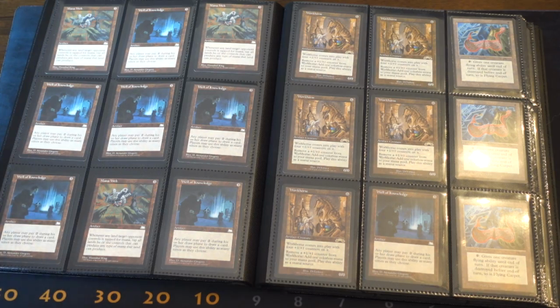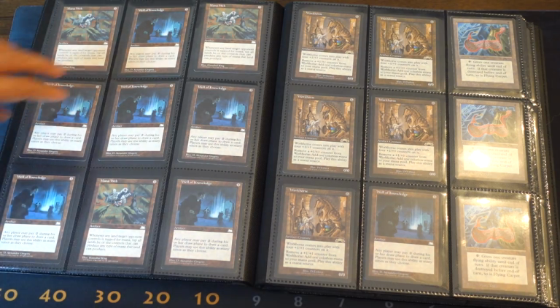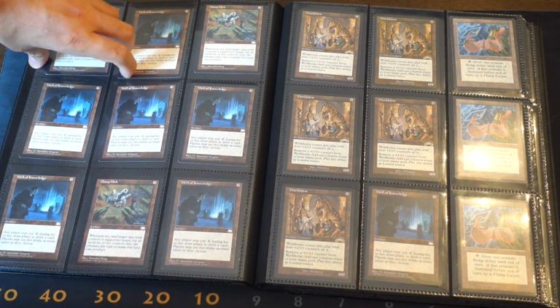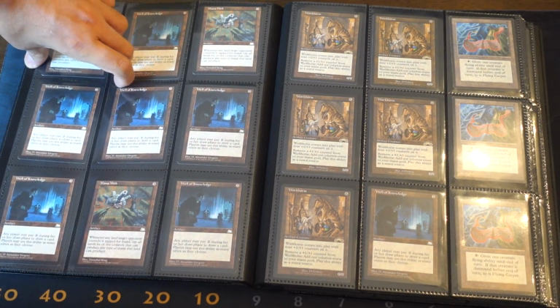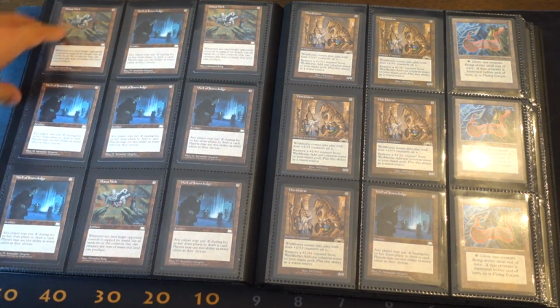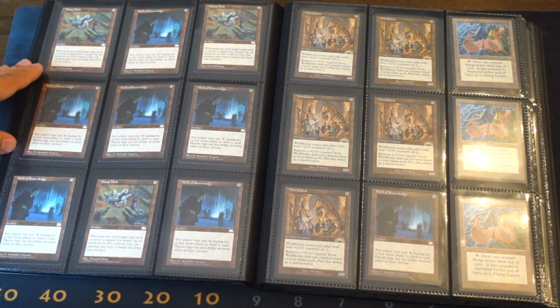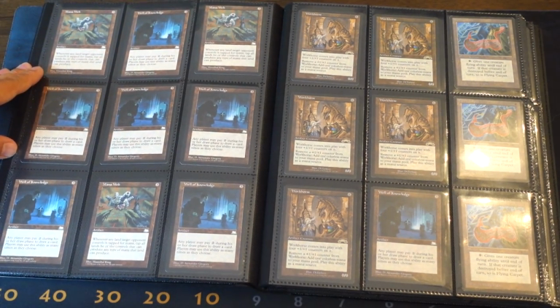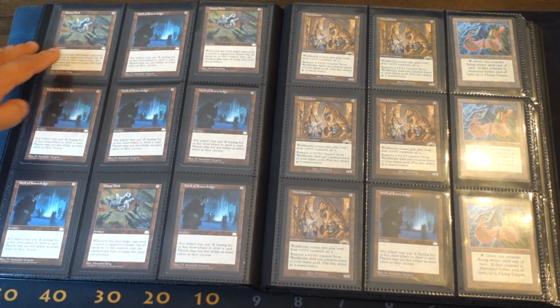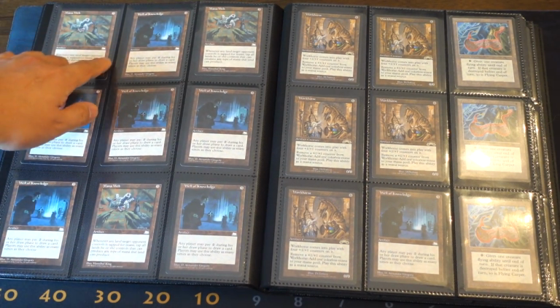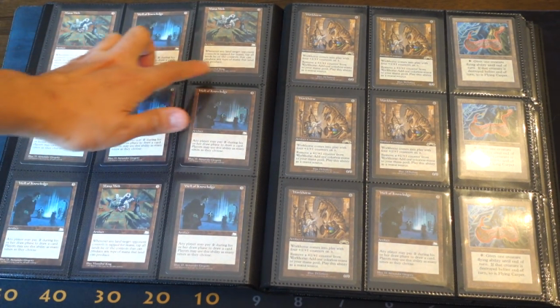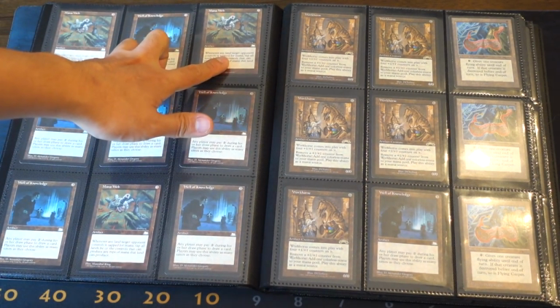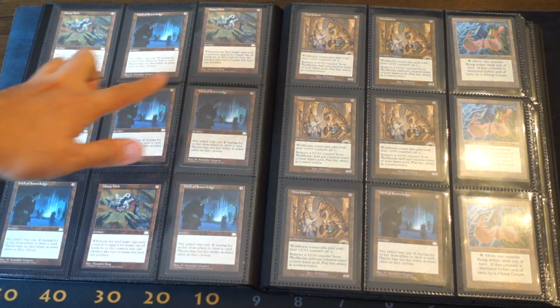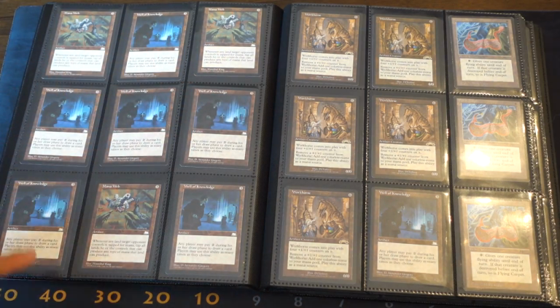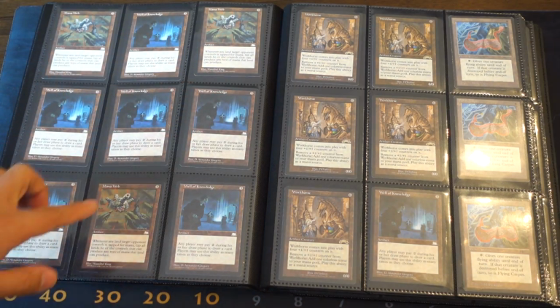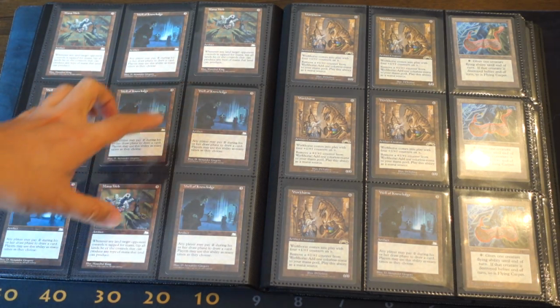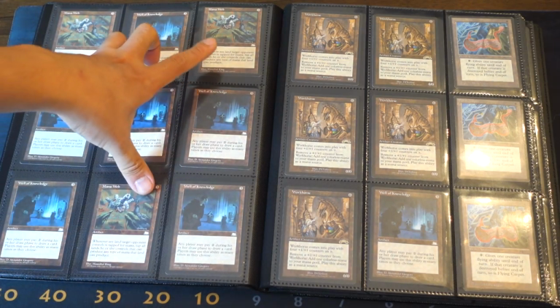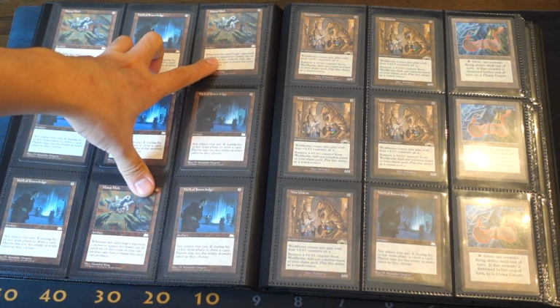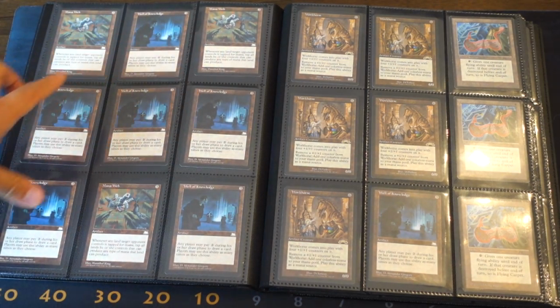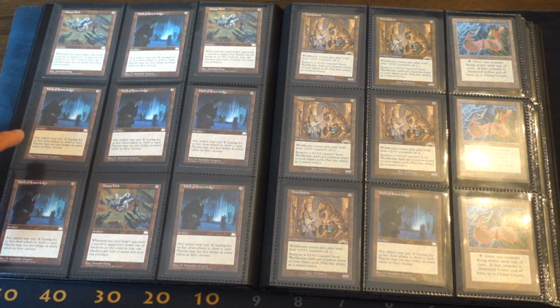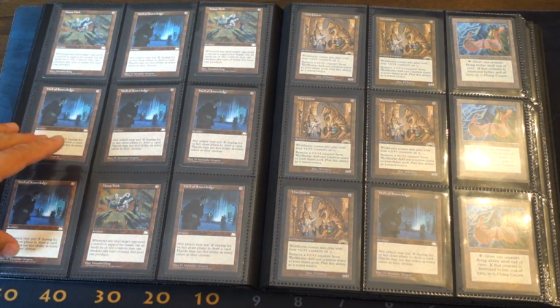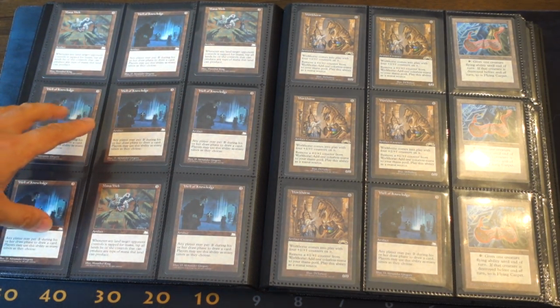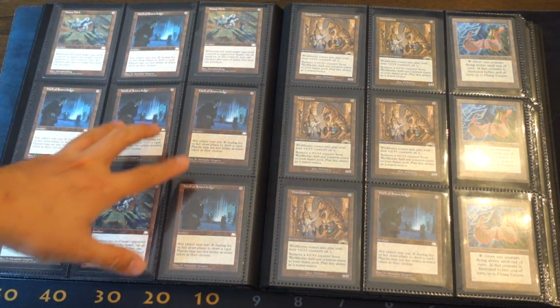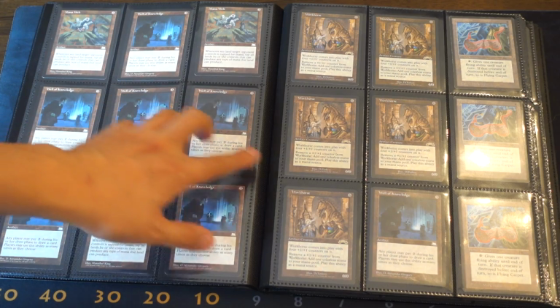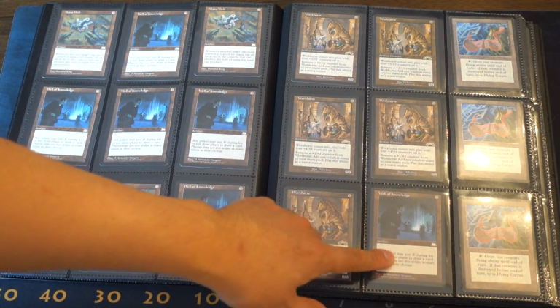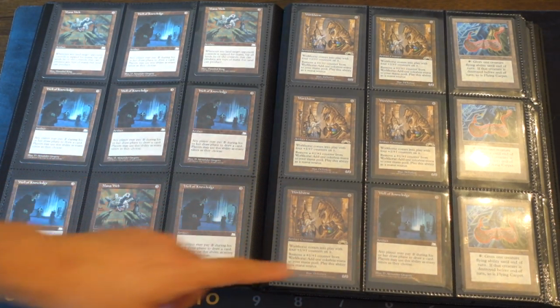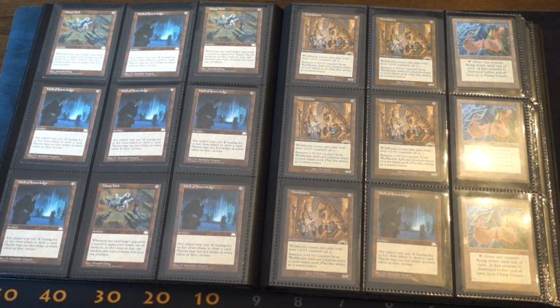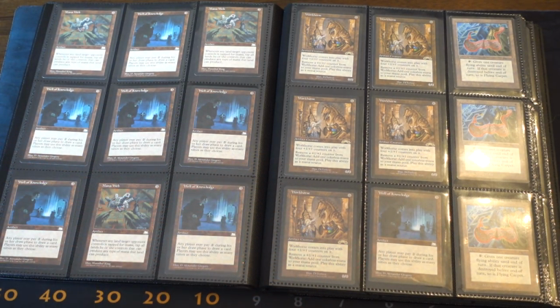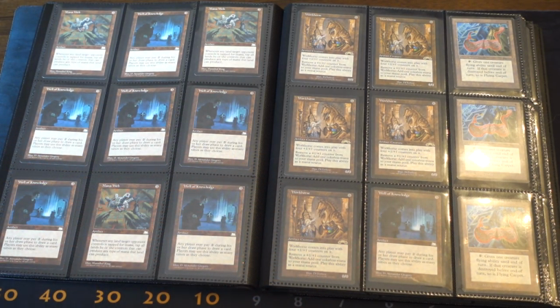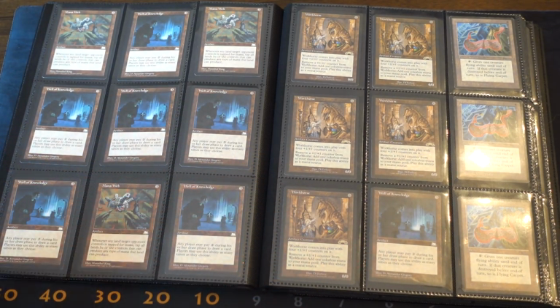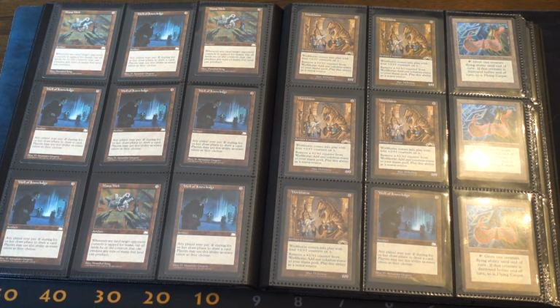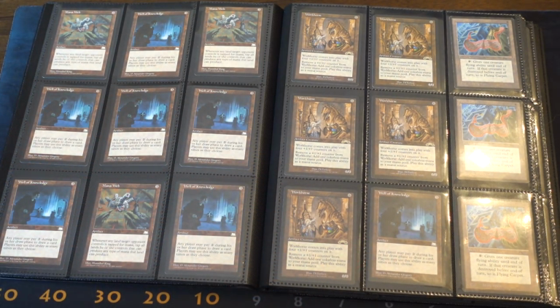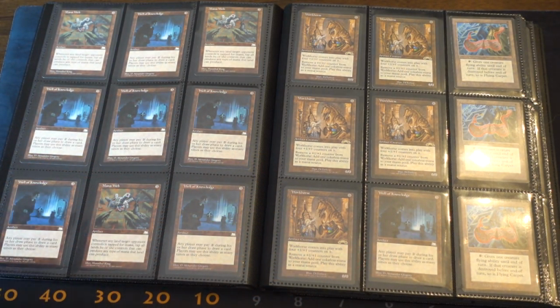So let's talk about Manaweb. This card I'm pretty sure is now very expensive. We have three Manawebs and we have seven Well of Knowledge, so that was a very, very good hit.